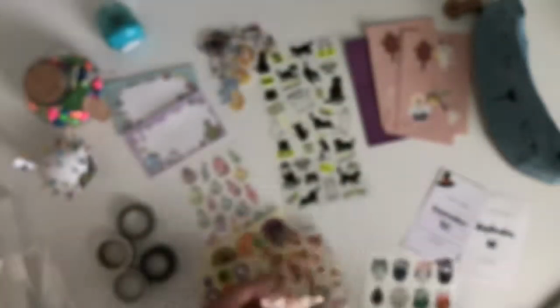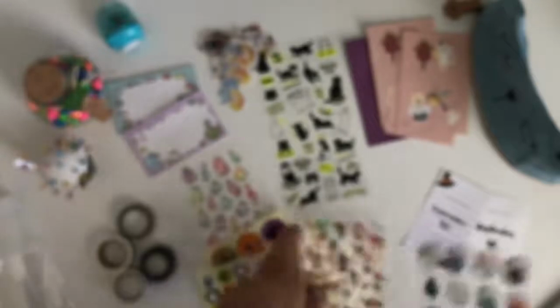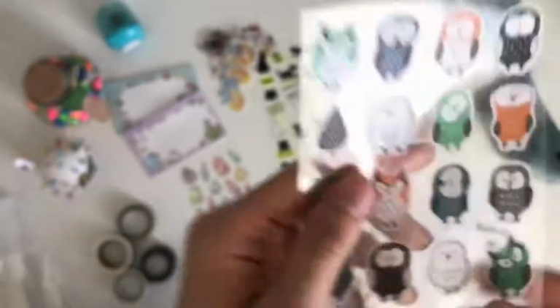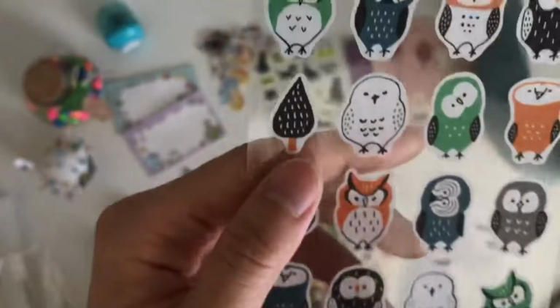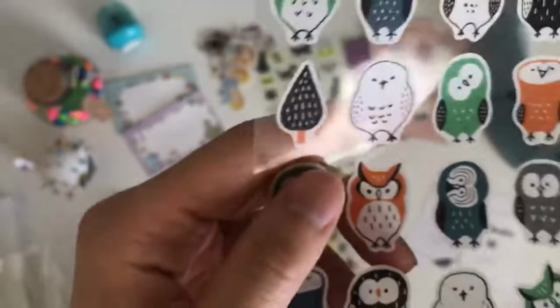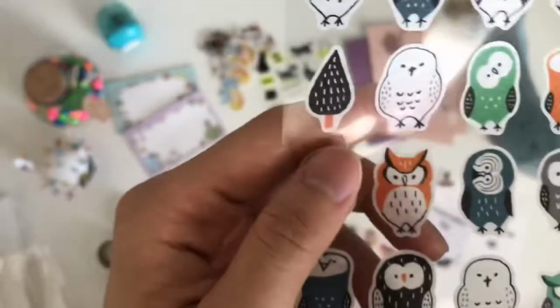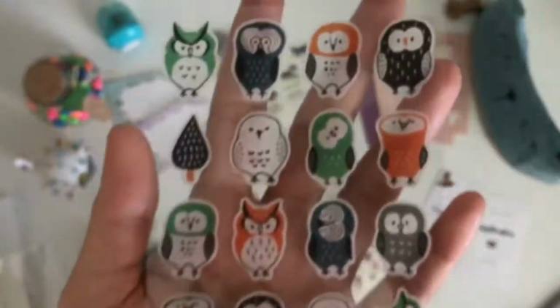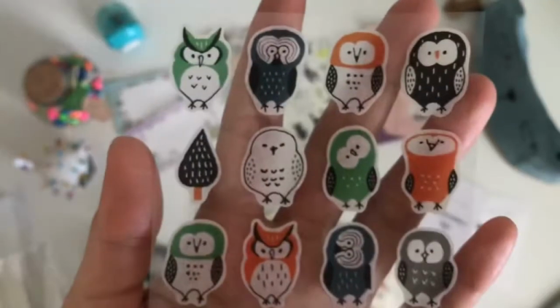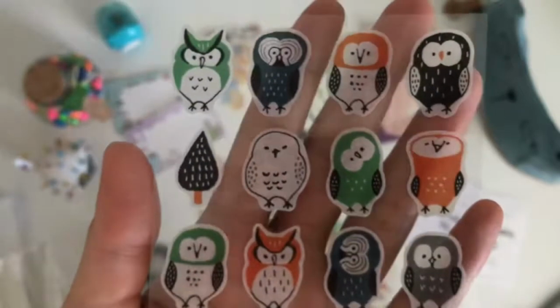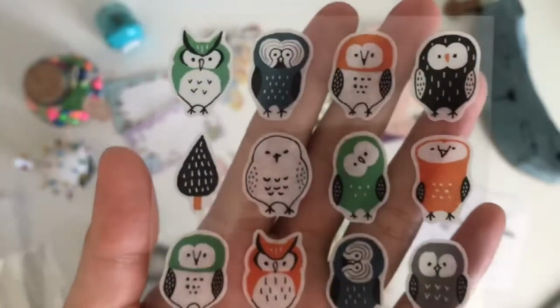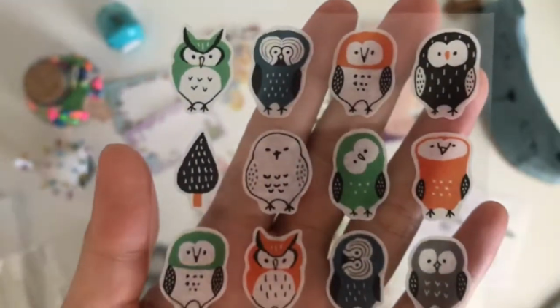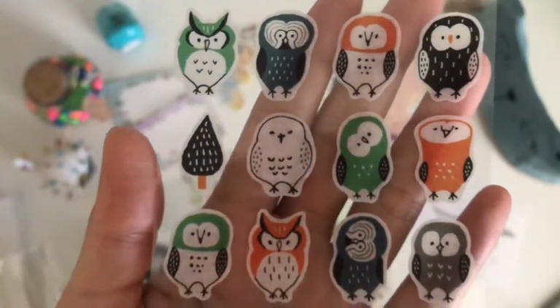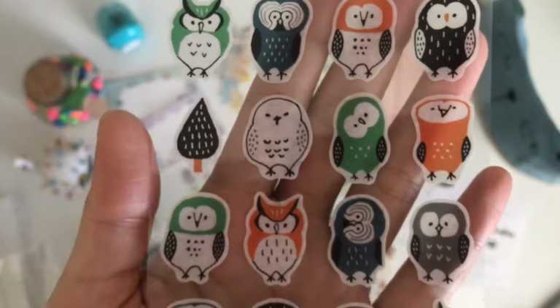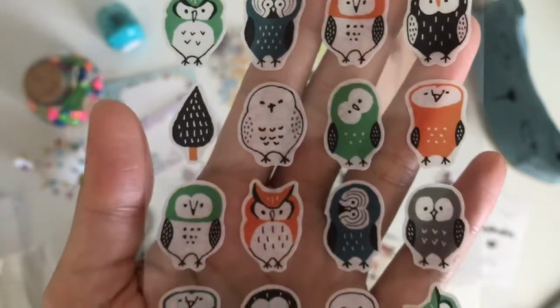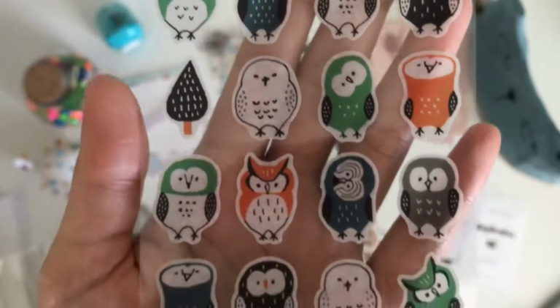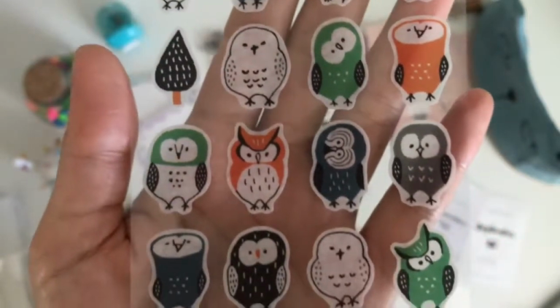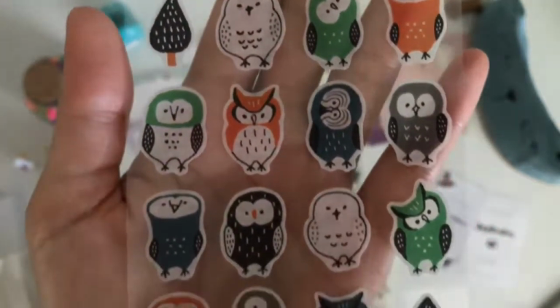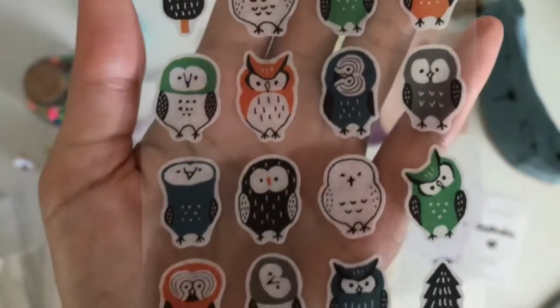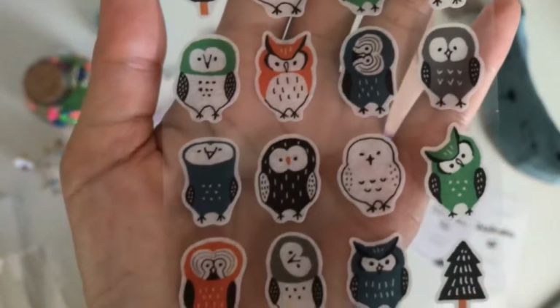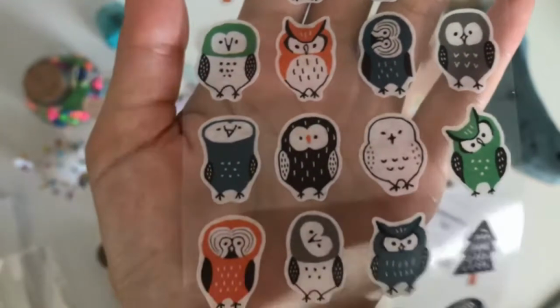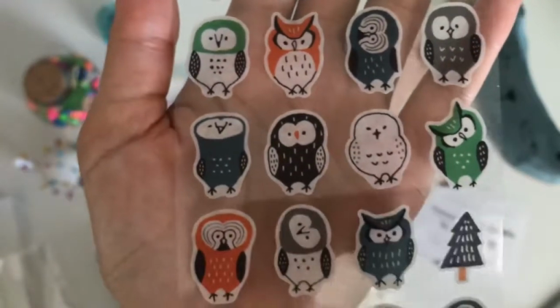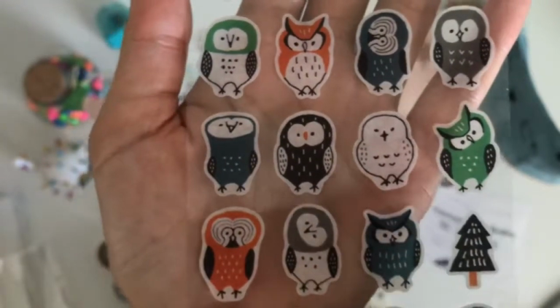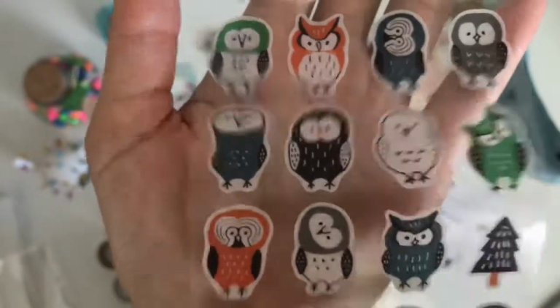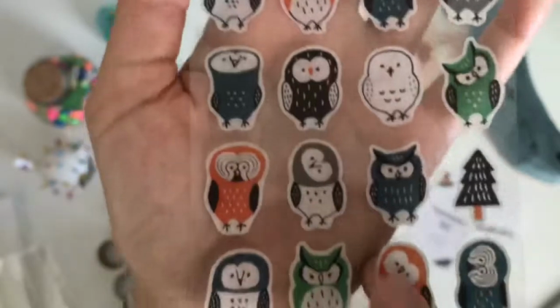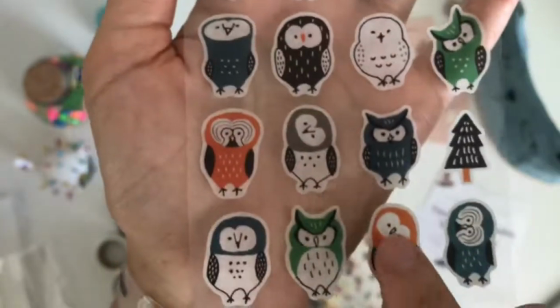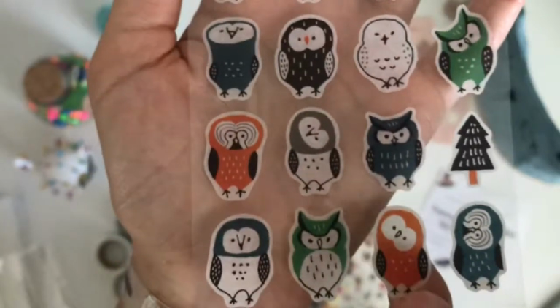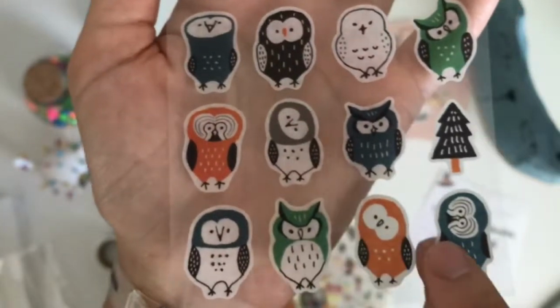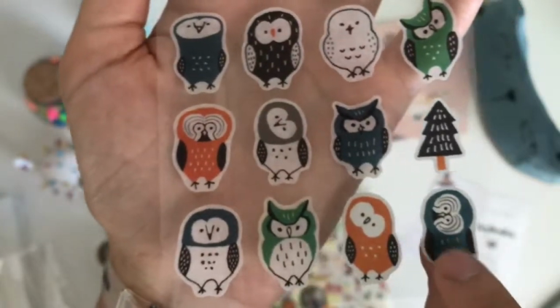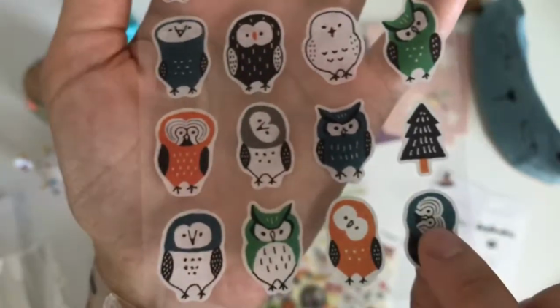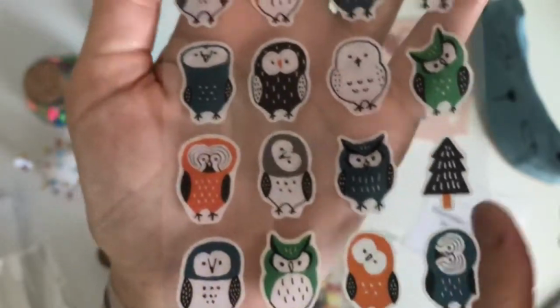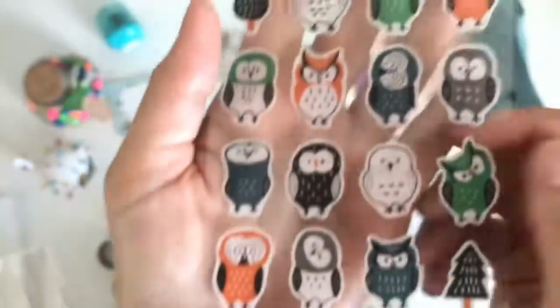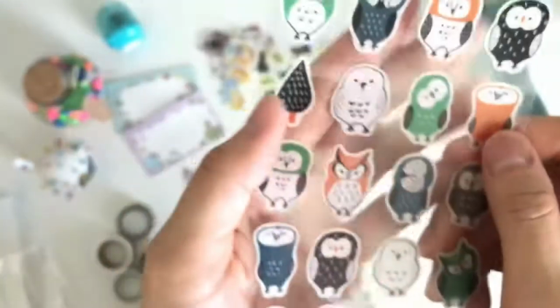And here's the last sheet — owls. Love the owls. These are also very thin material. Look at that — love it.